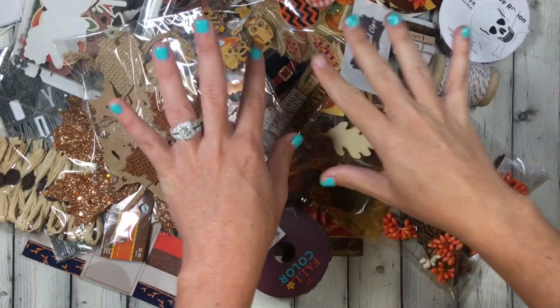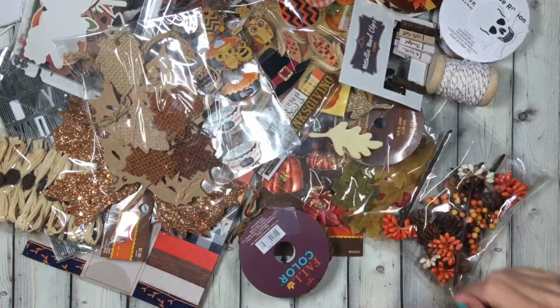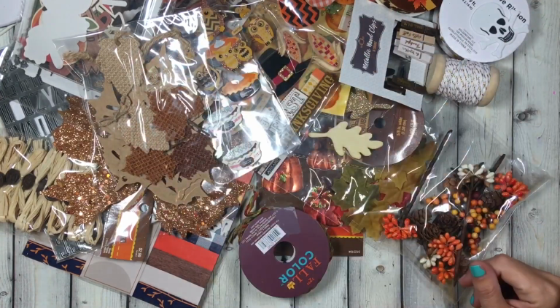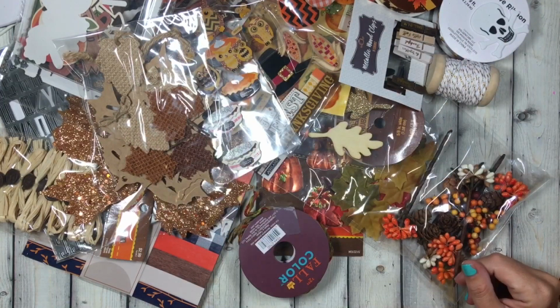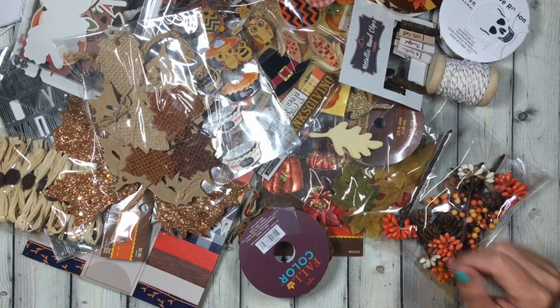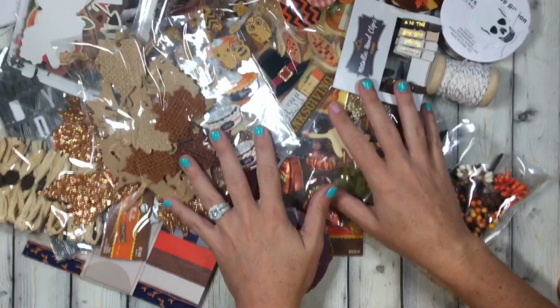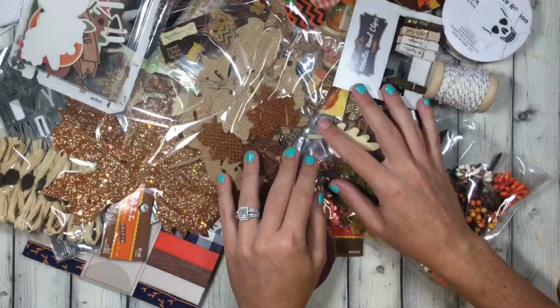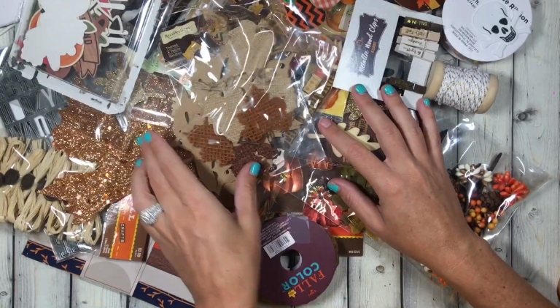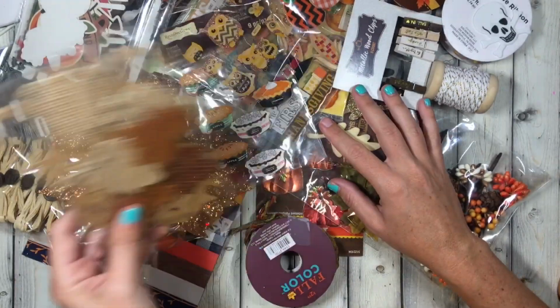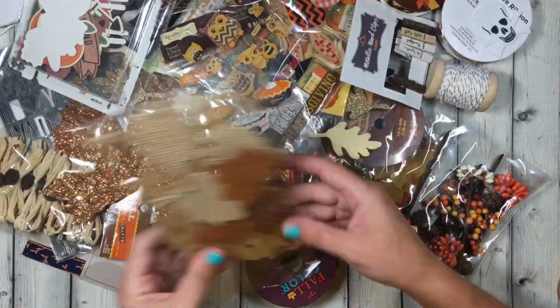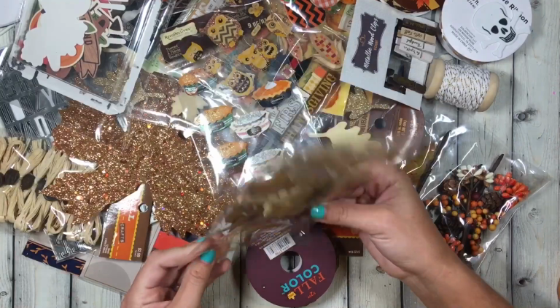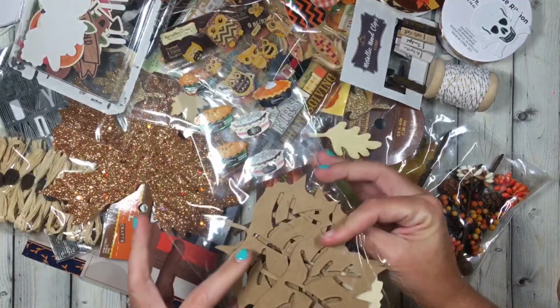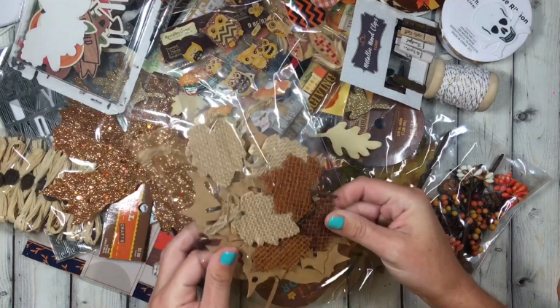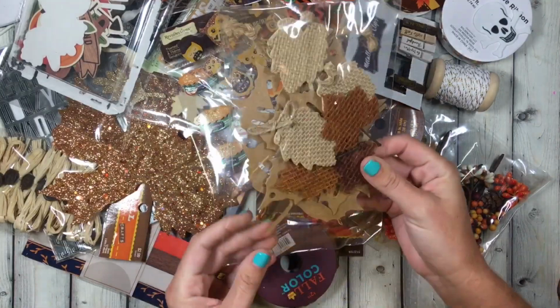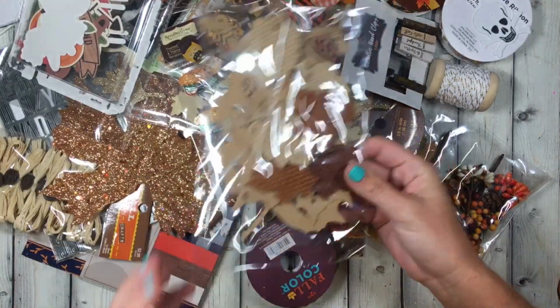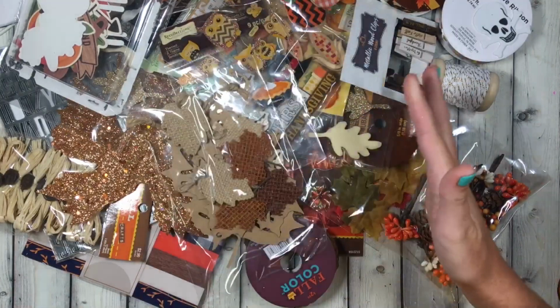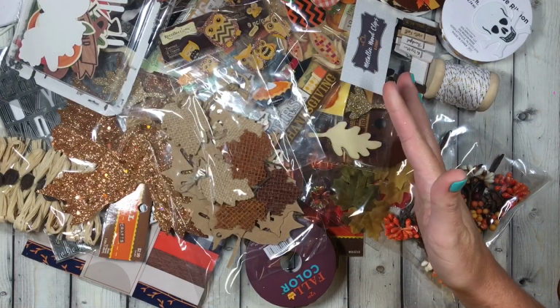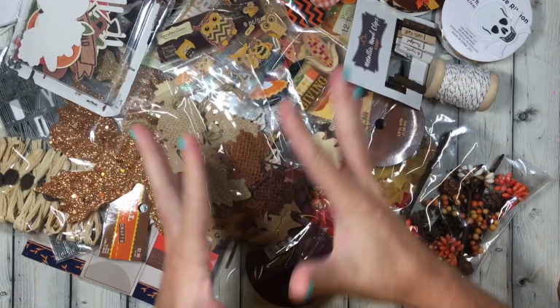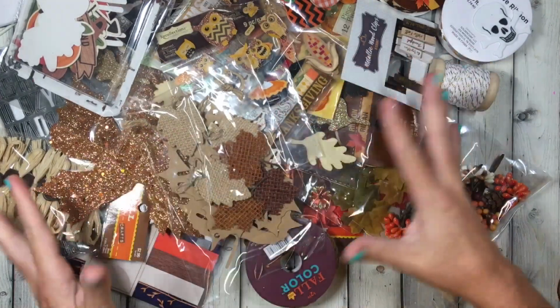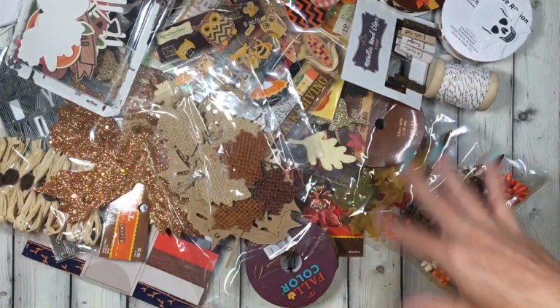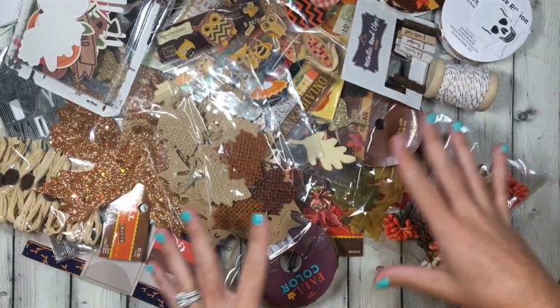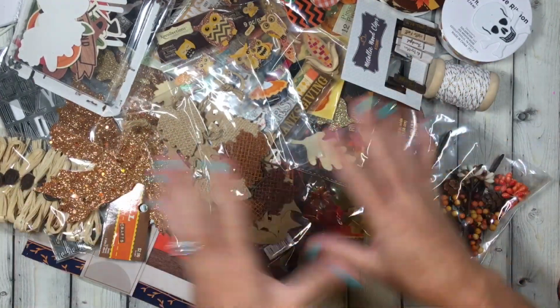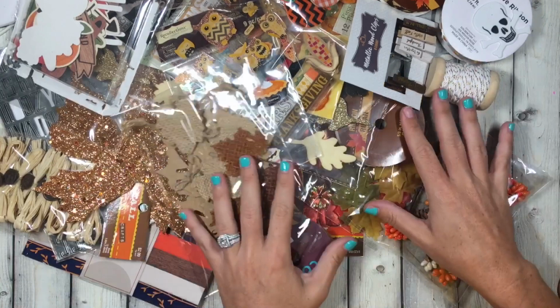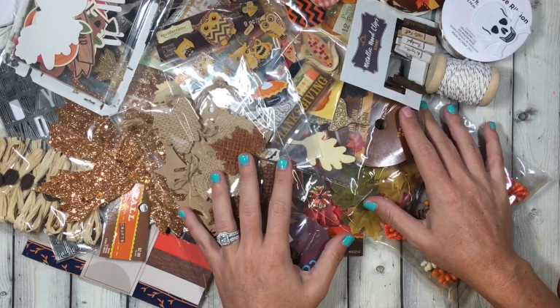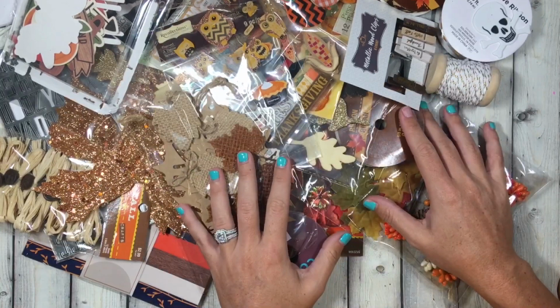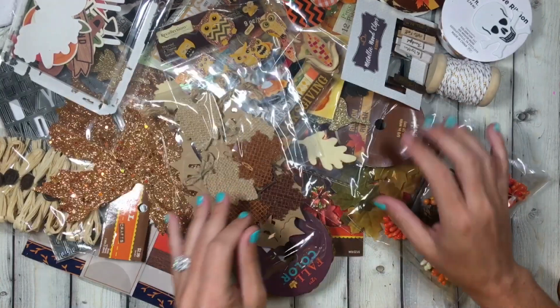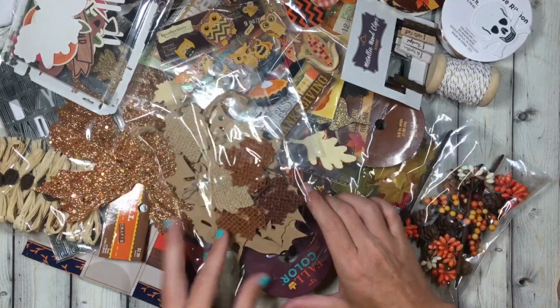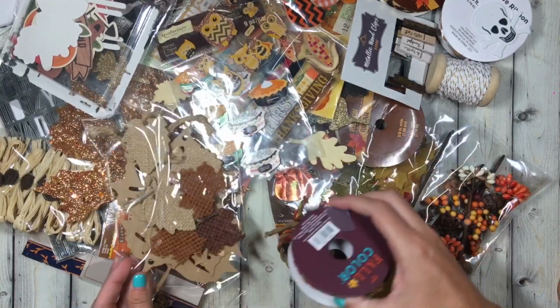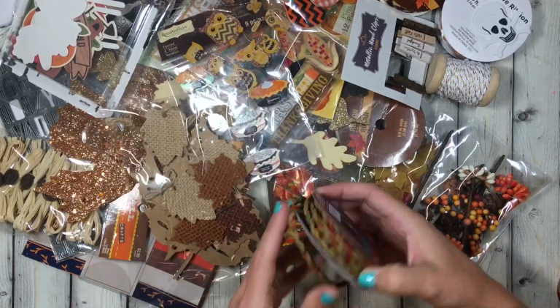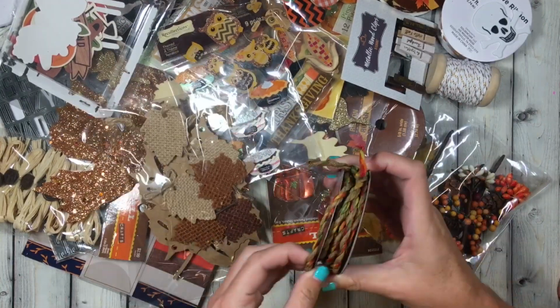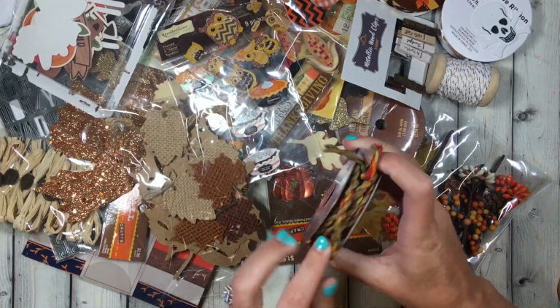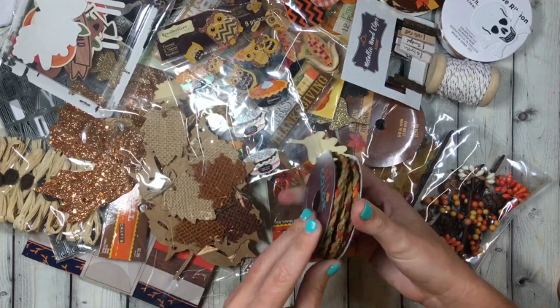Hi guys, welcome back to my channel. I'm going through my Halloween stuff and I did find a little section of fall stuff. I'm not doing any fall swaps this year, so I might as well just get rid of it.